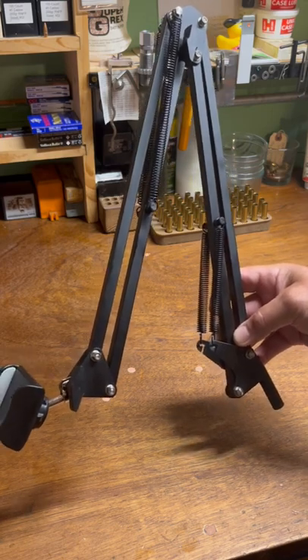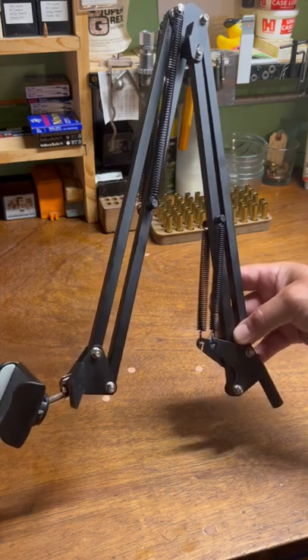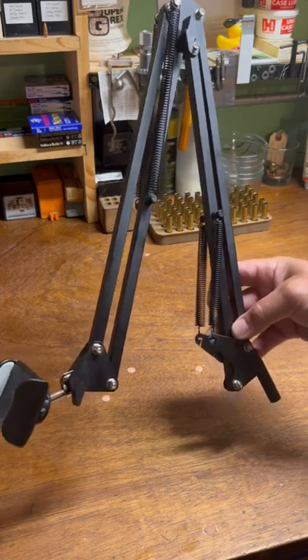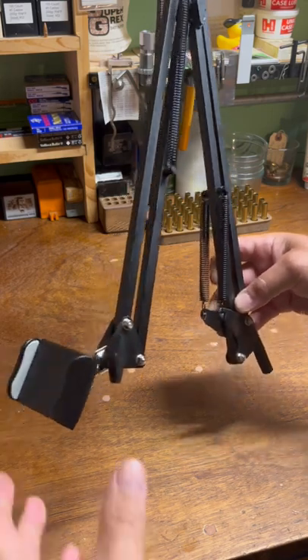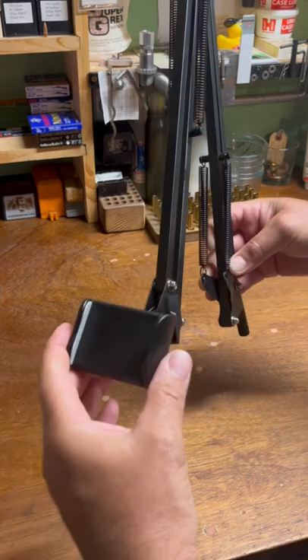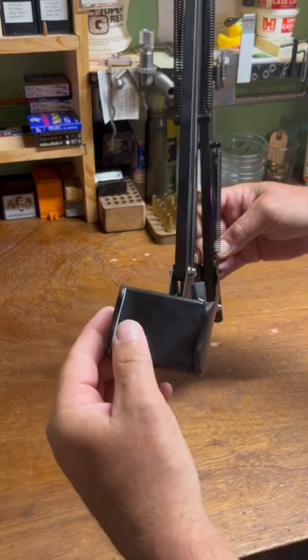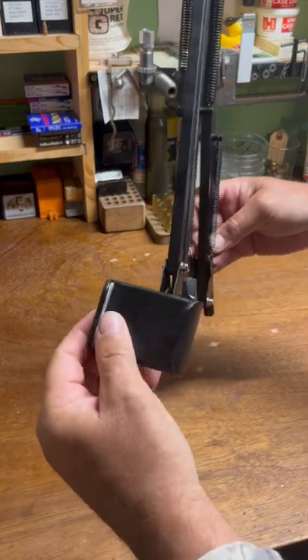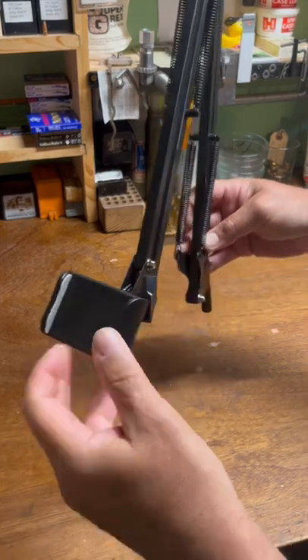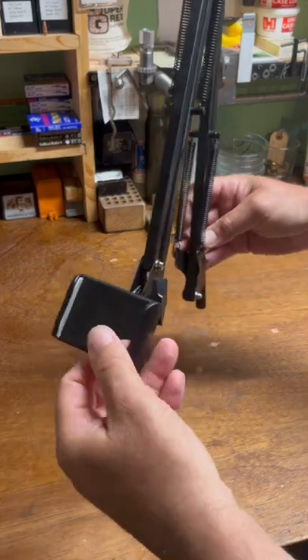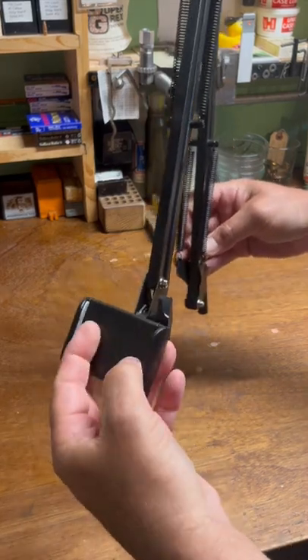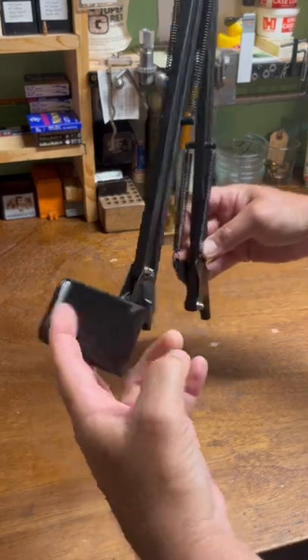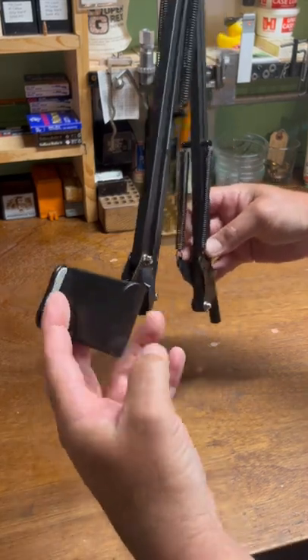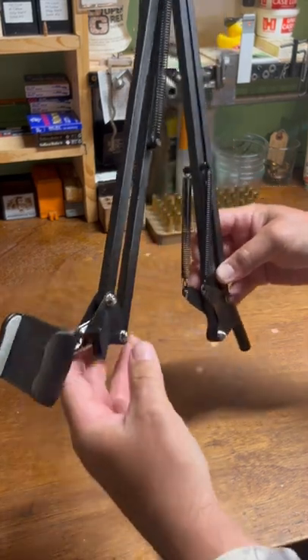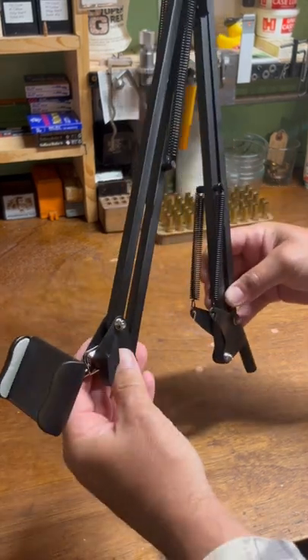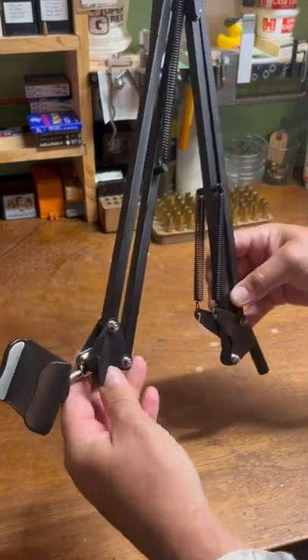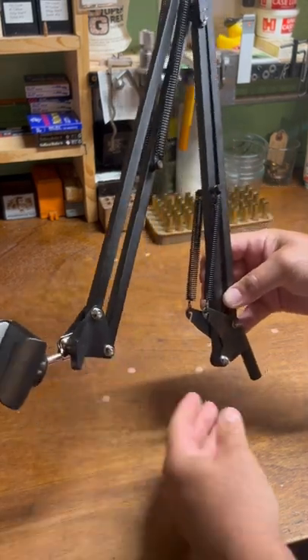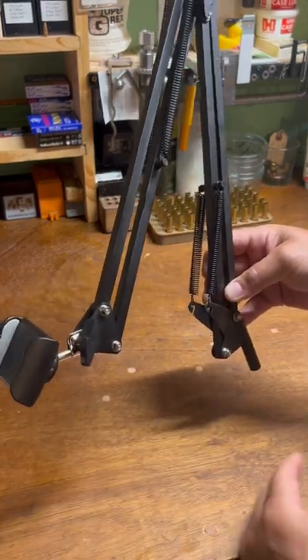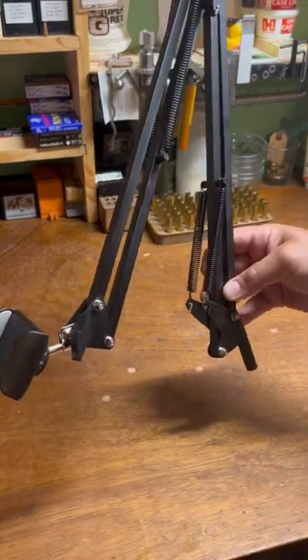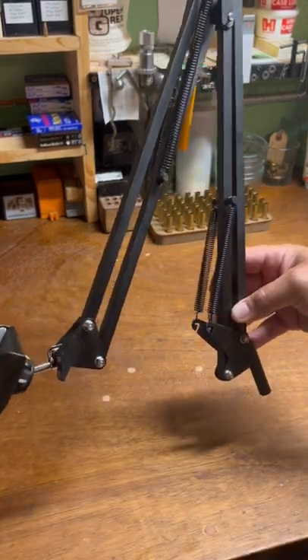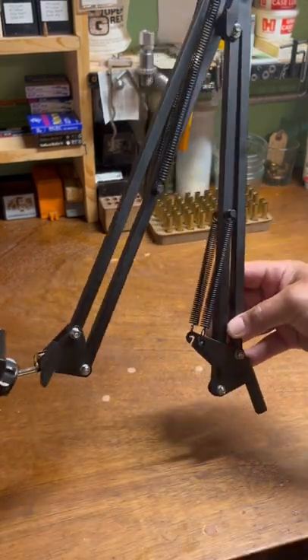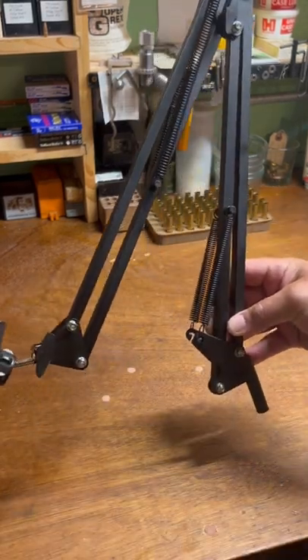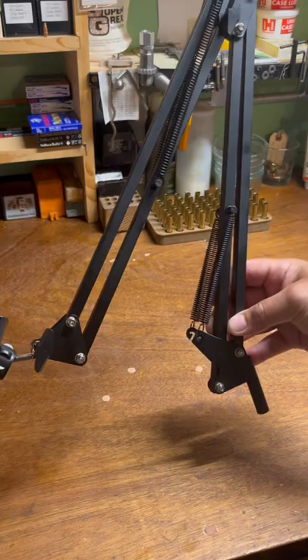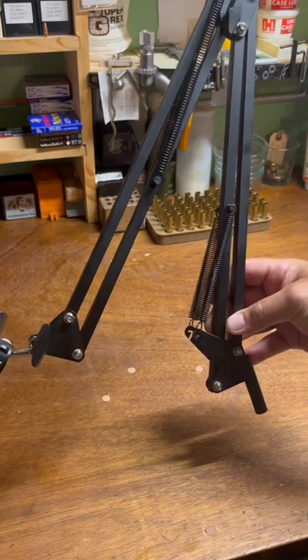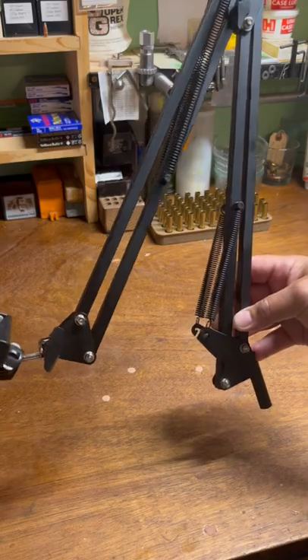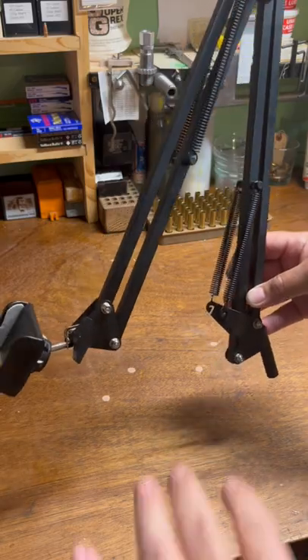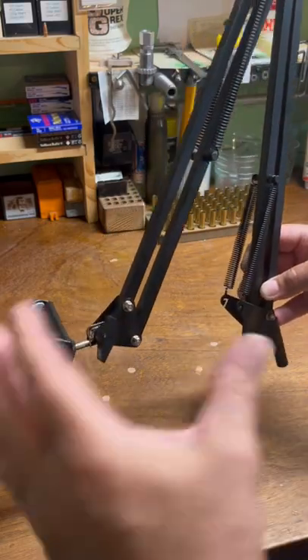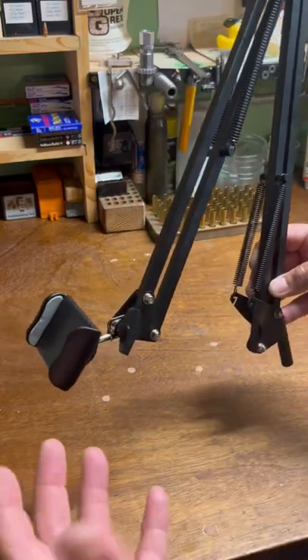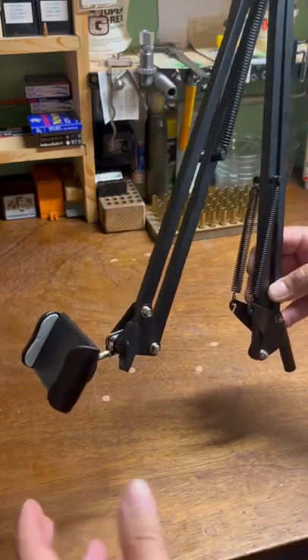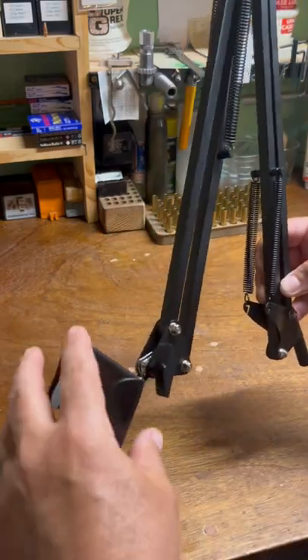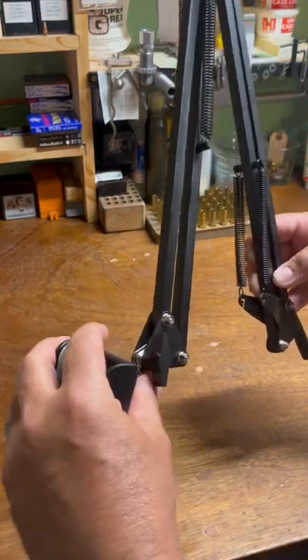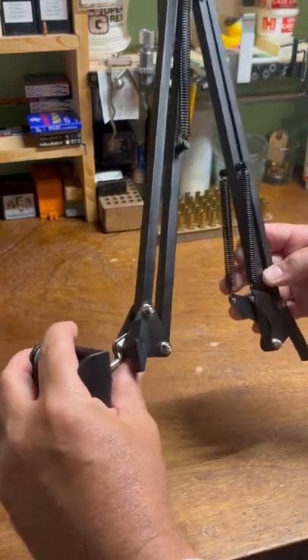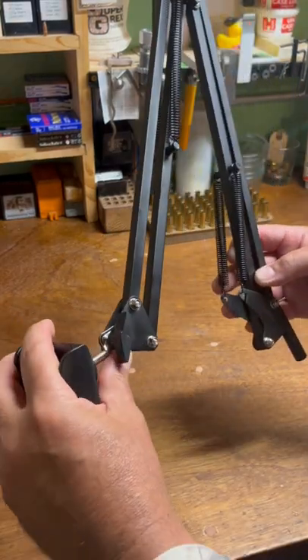This is for a cell phone. It's got a lot of adjustment. It's like an old school drafting table — light, lamp, magnifier. They did a whole bunch of things with these.